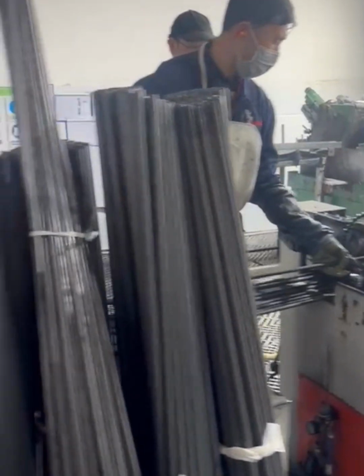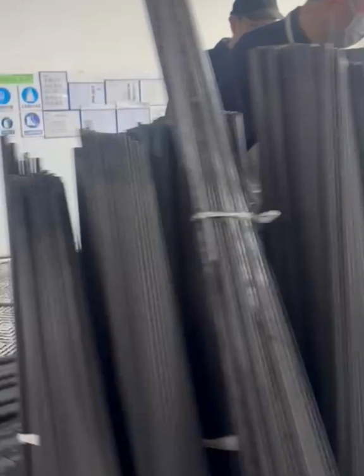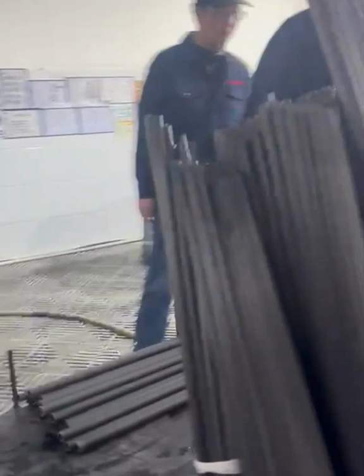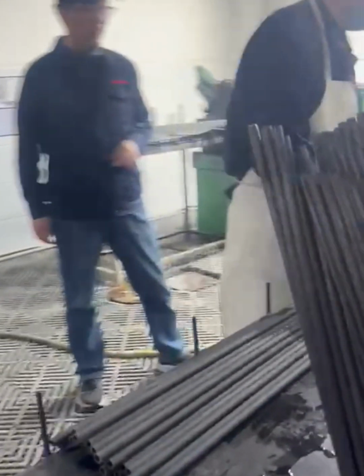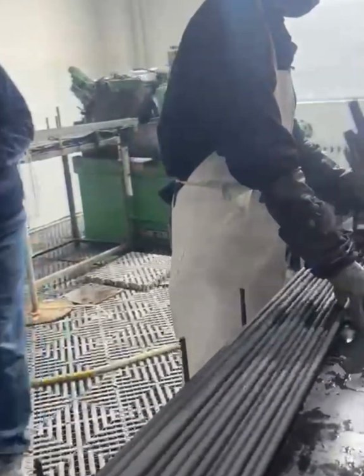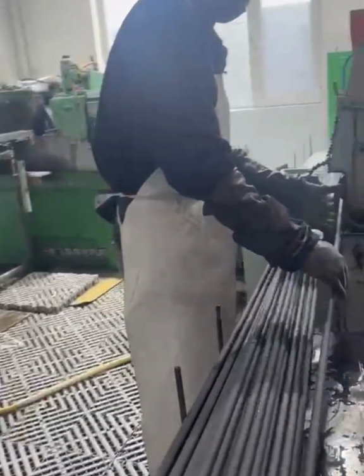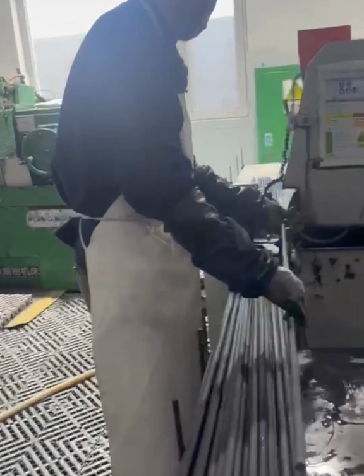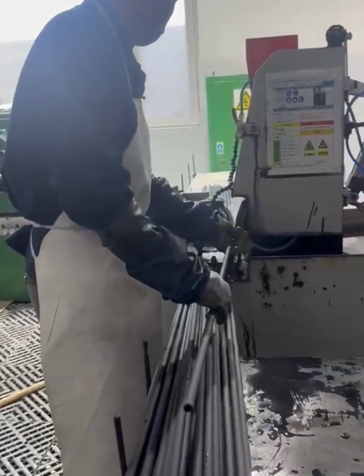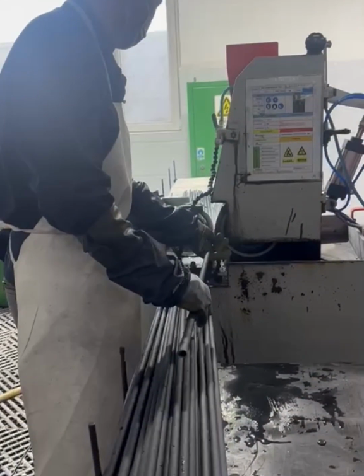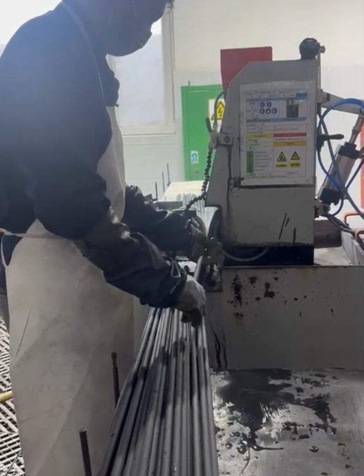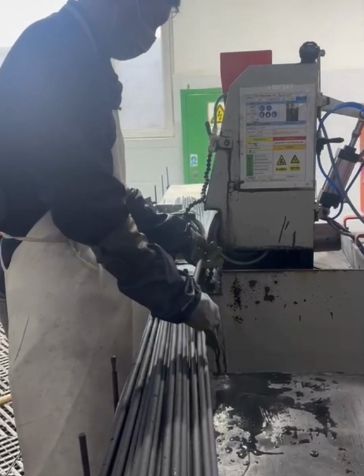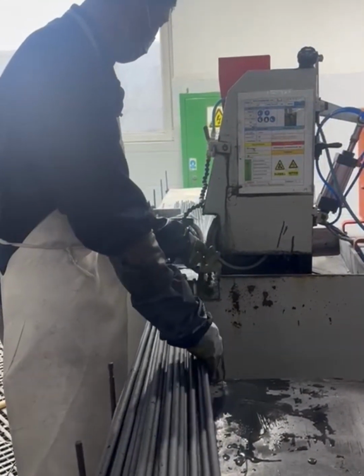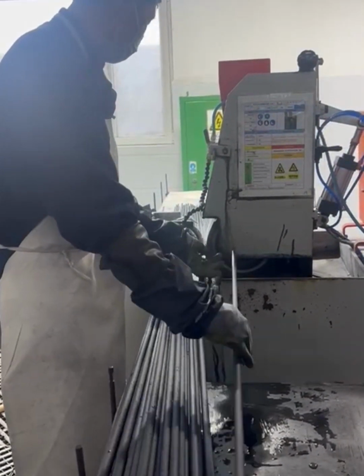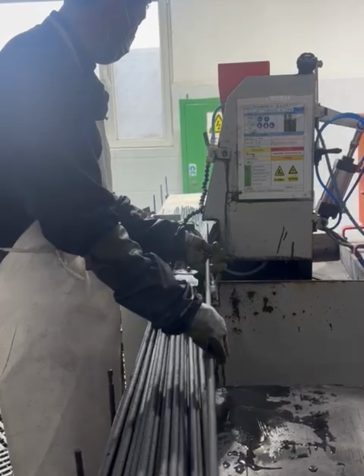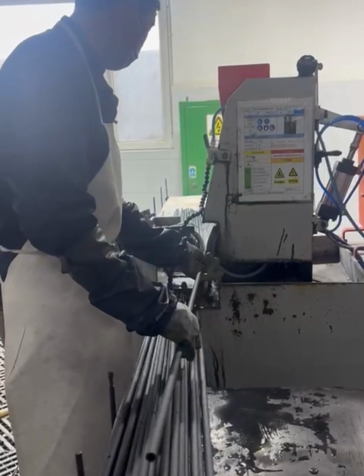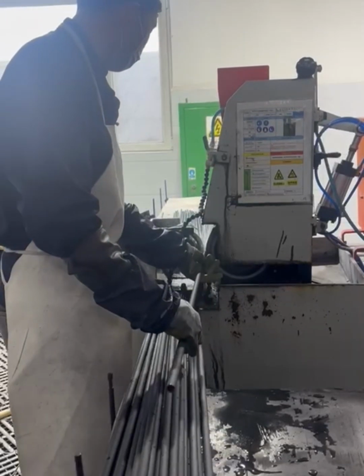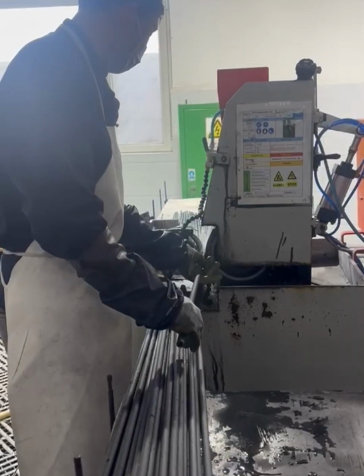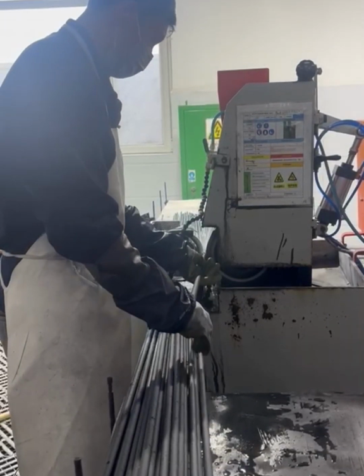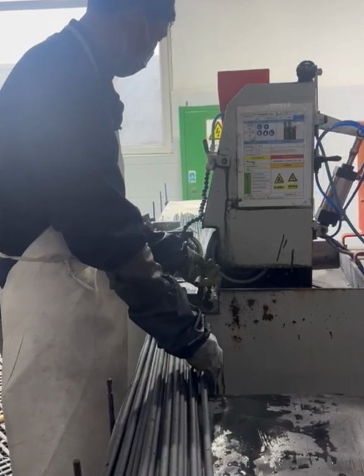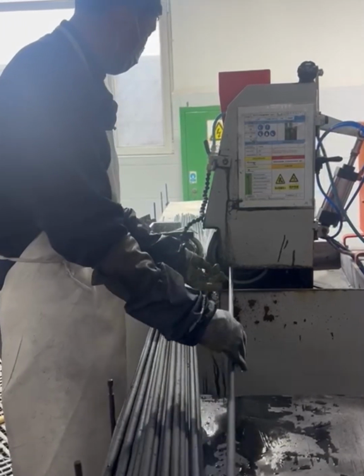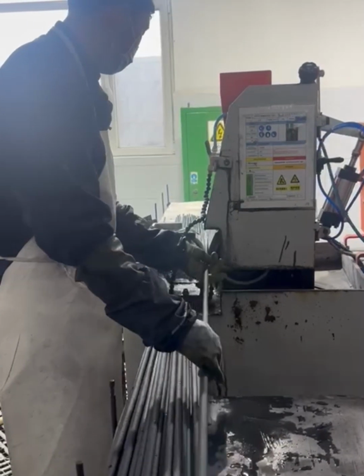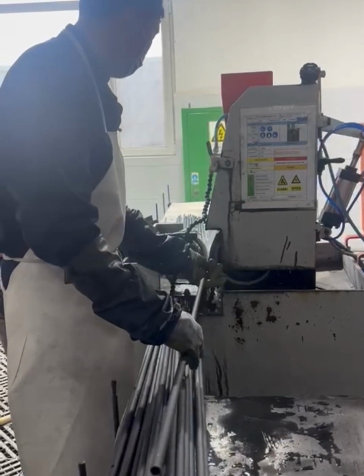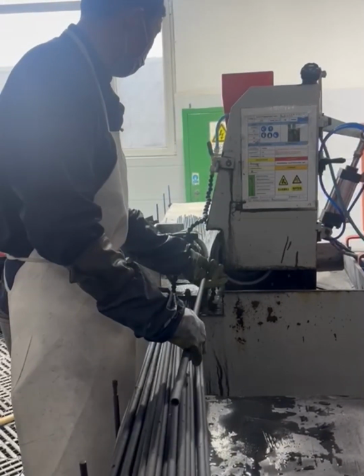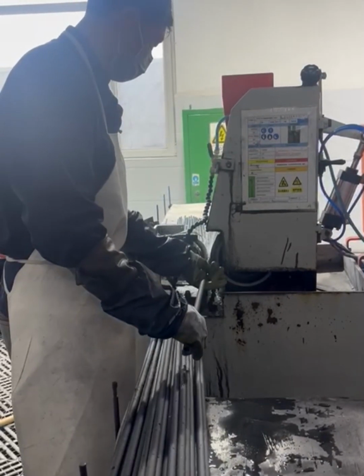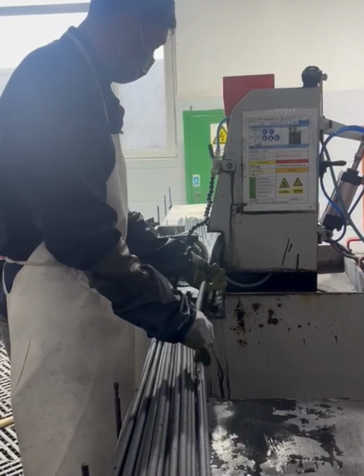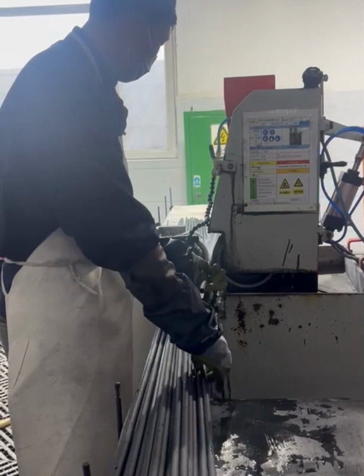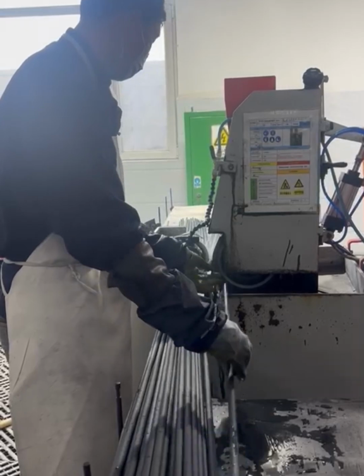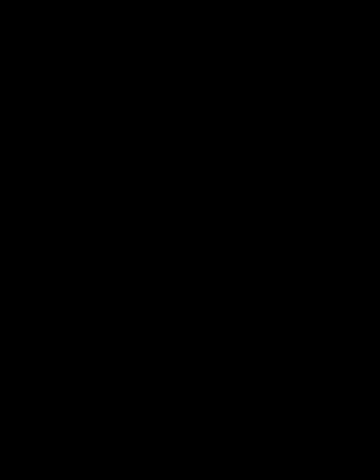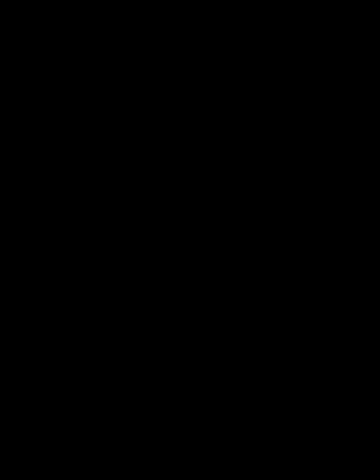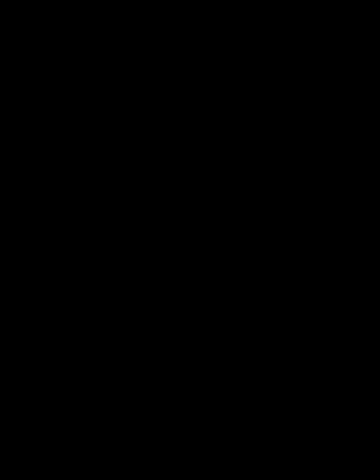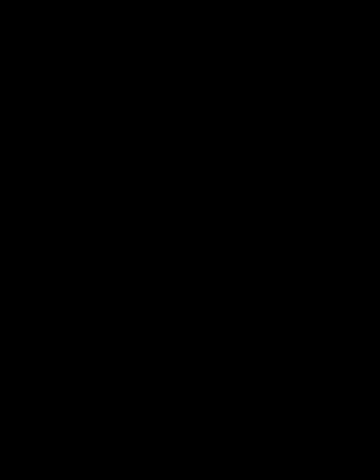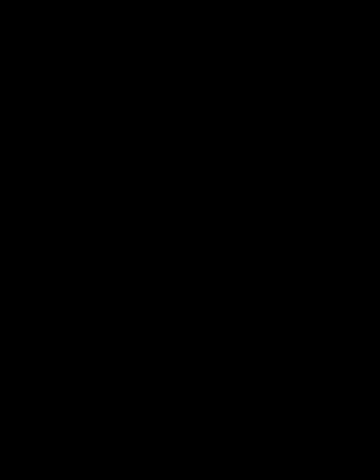These are the finishing tools before the rod goes to be varnished and painted. An amazing process by amazing people.